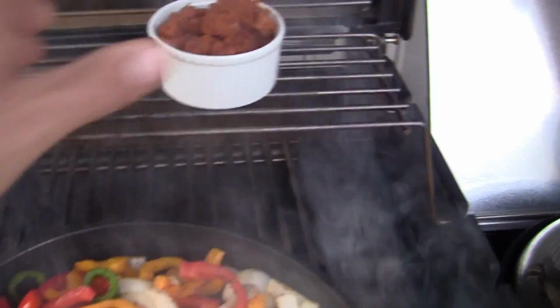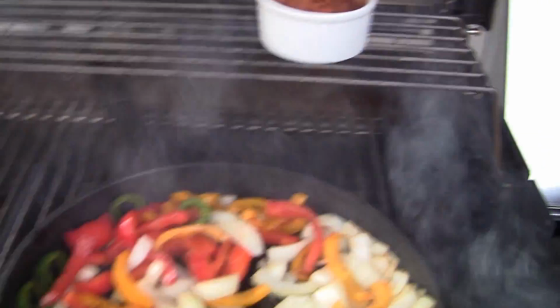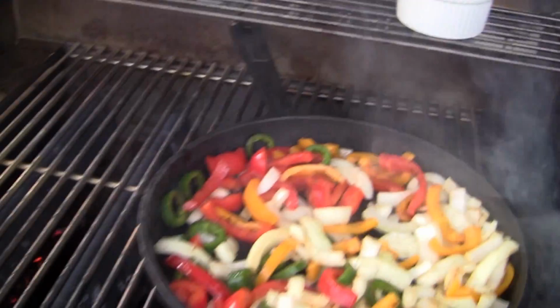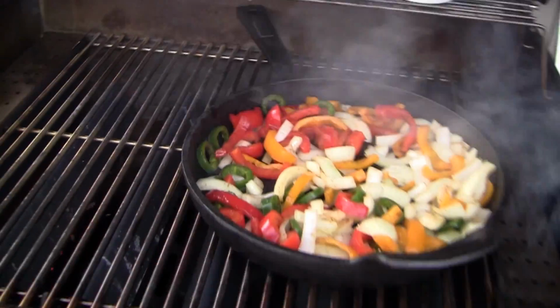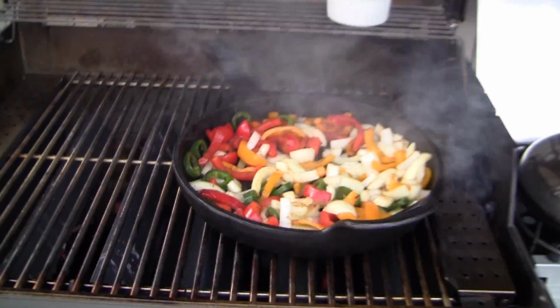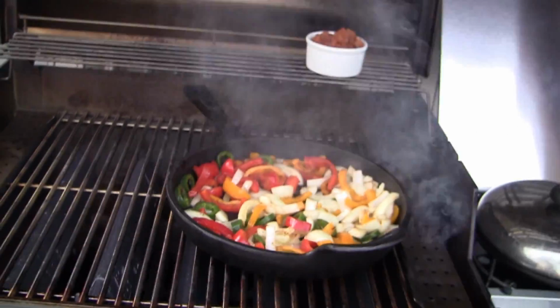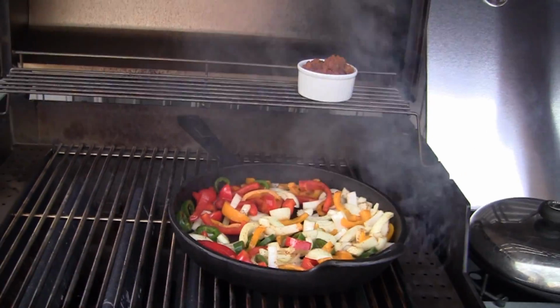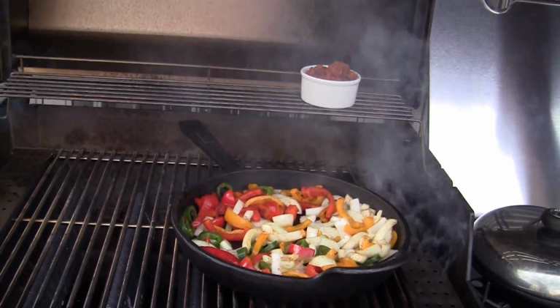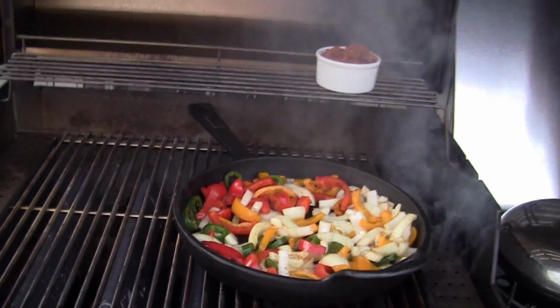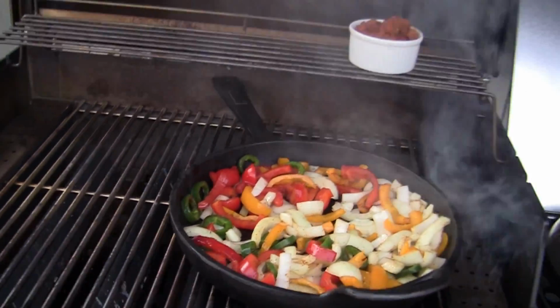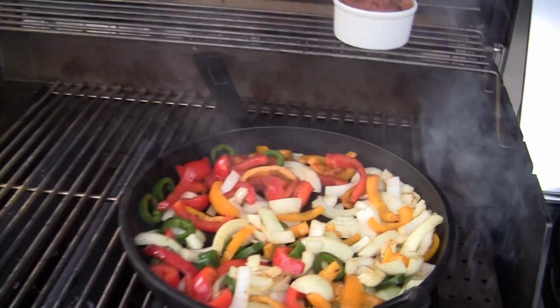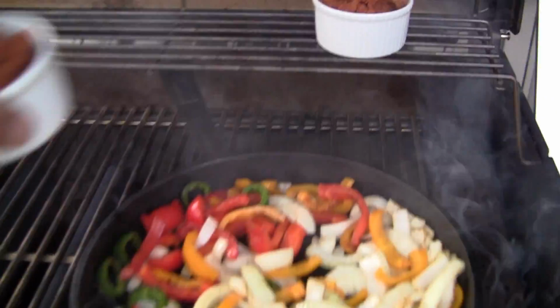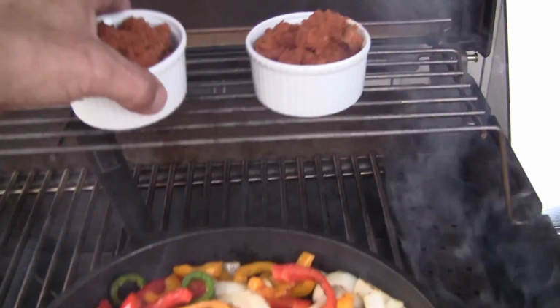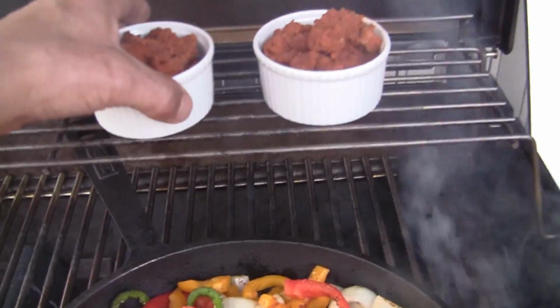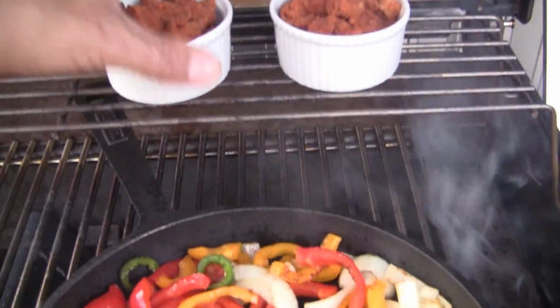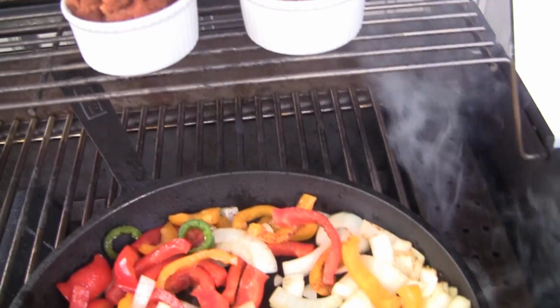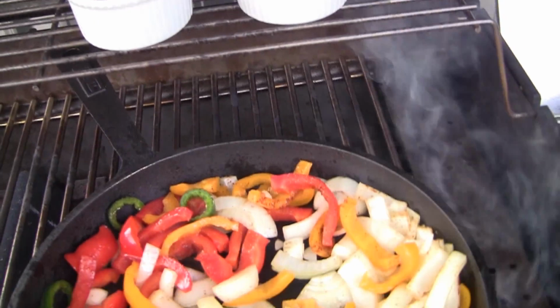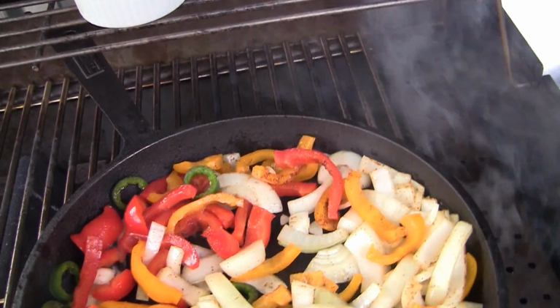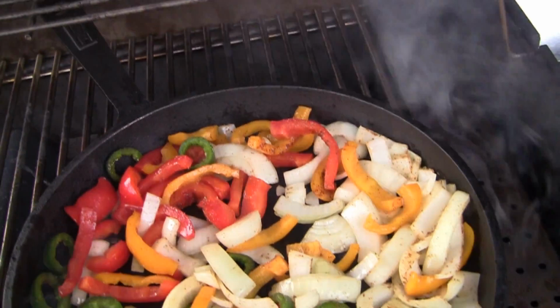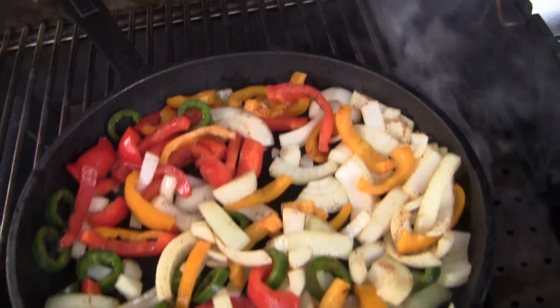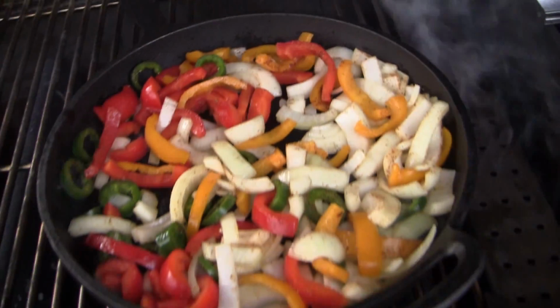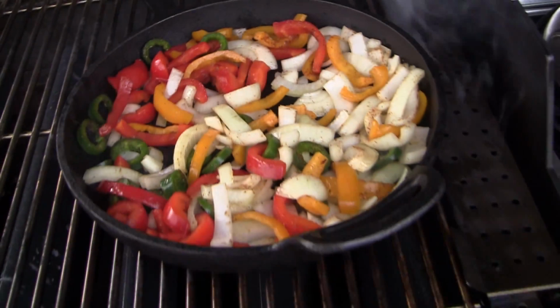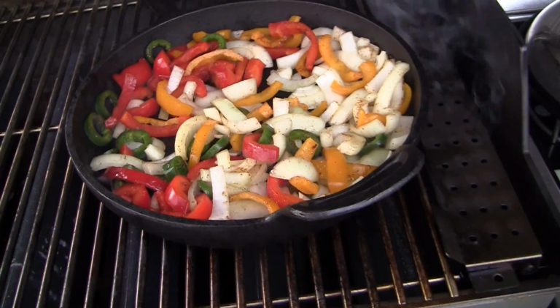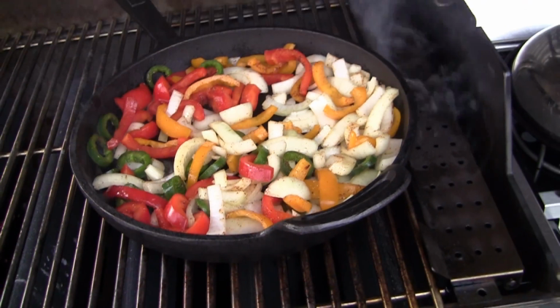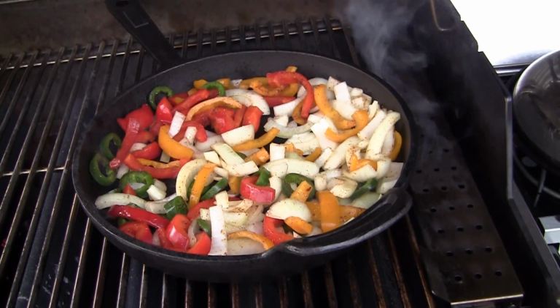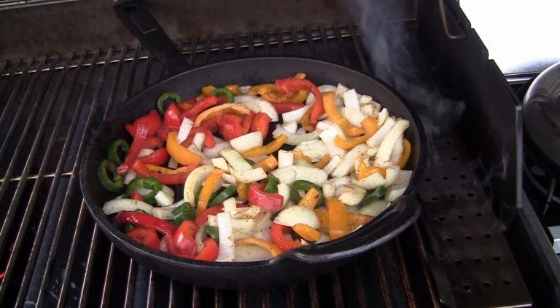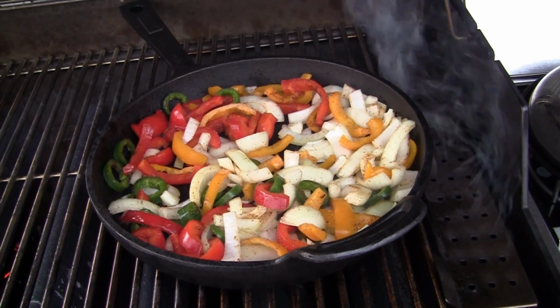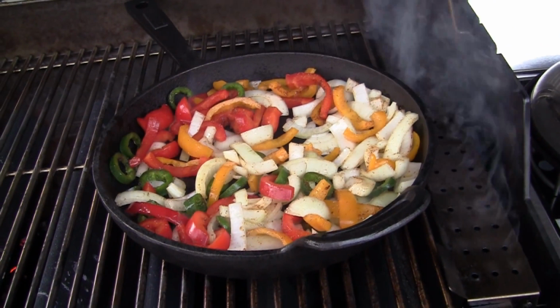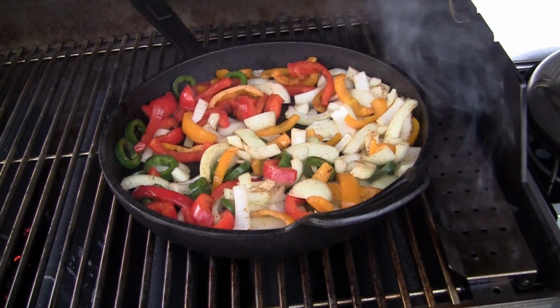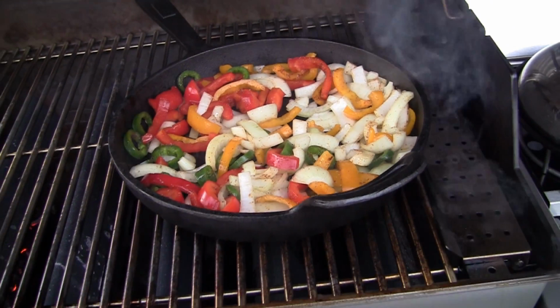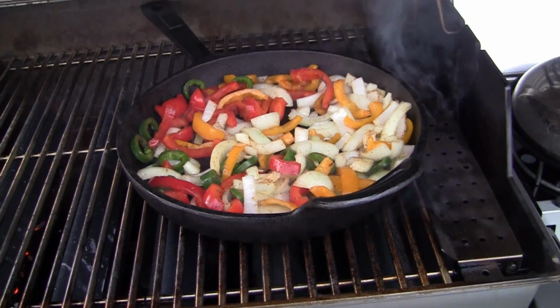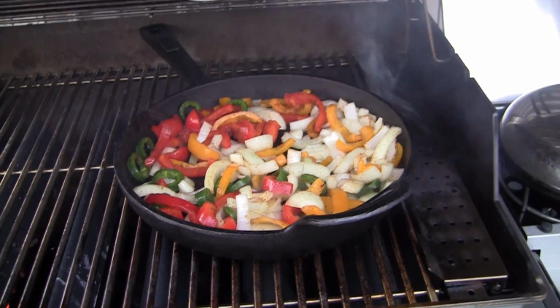I'll put some cheese on top of the beans and put this on for about five to ten minutes at the most, and then we'll put the meat on.